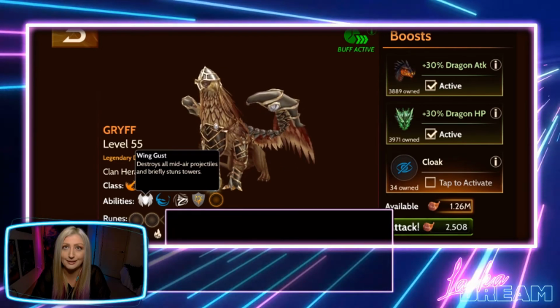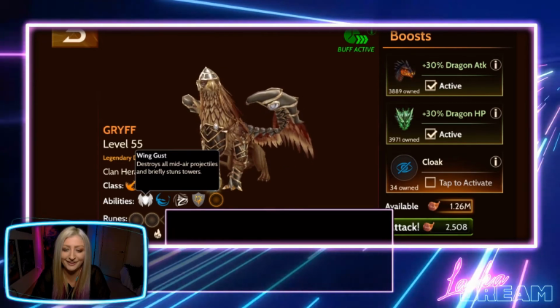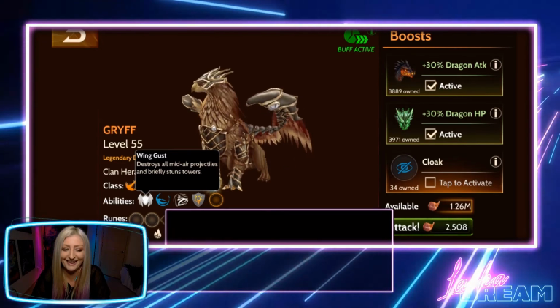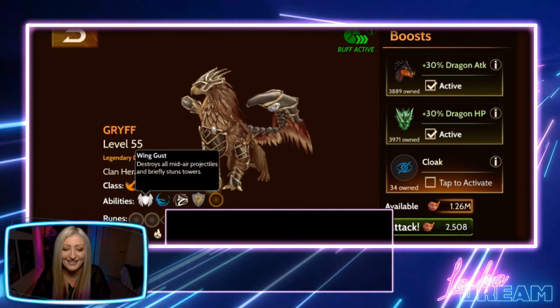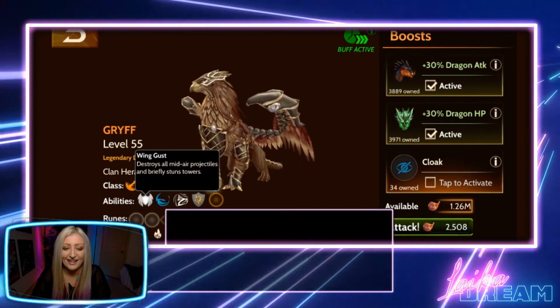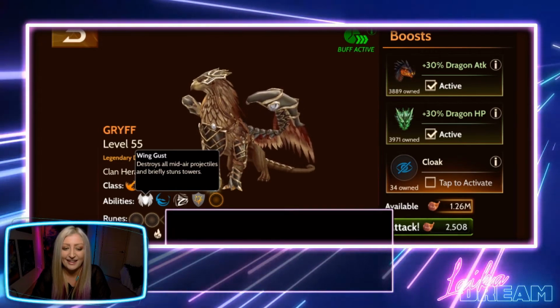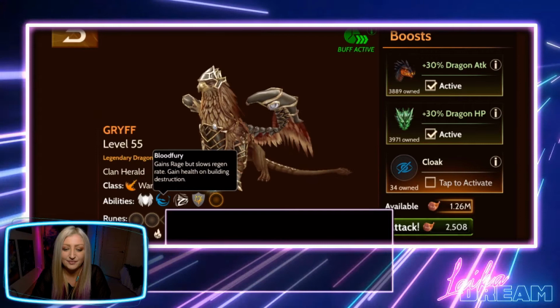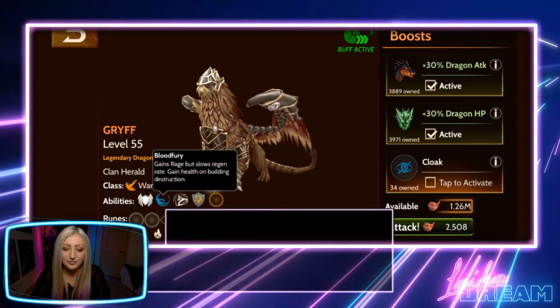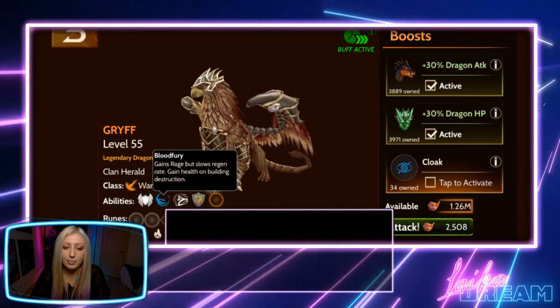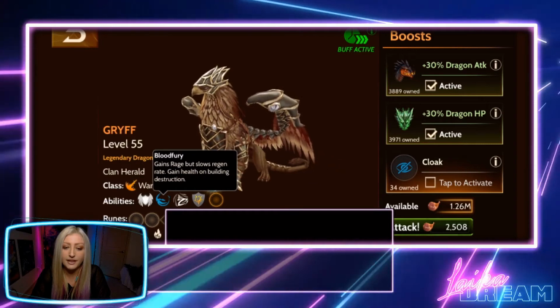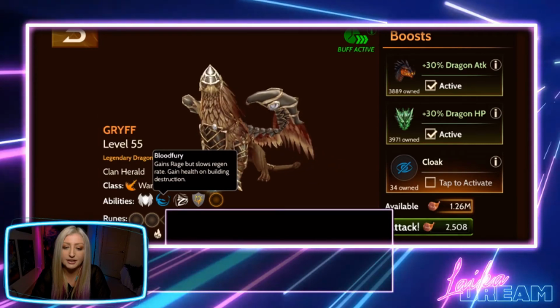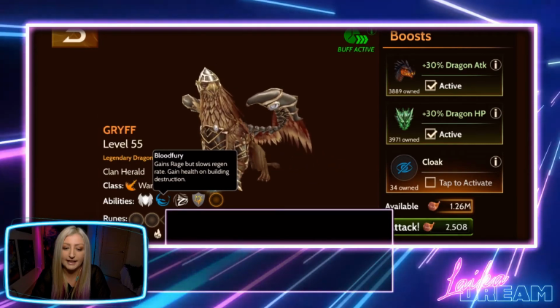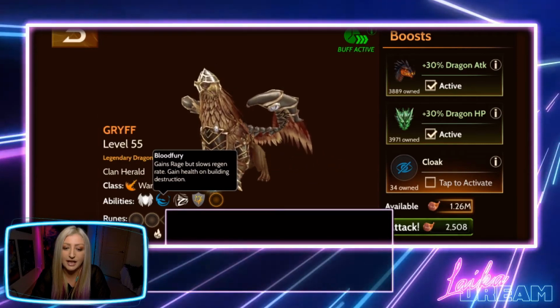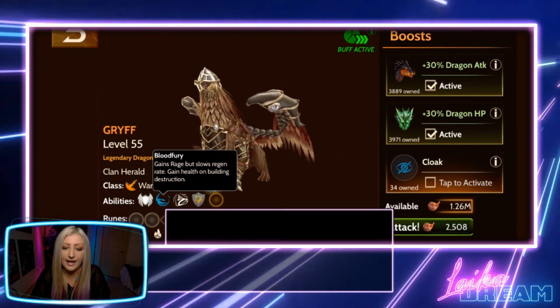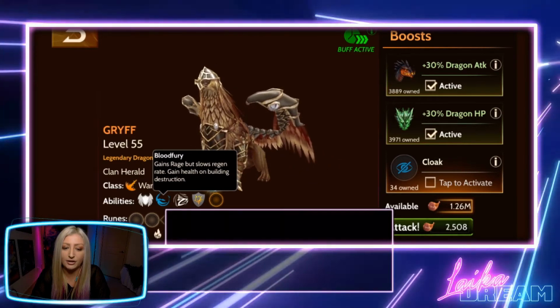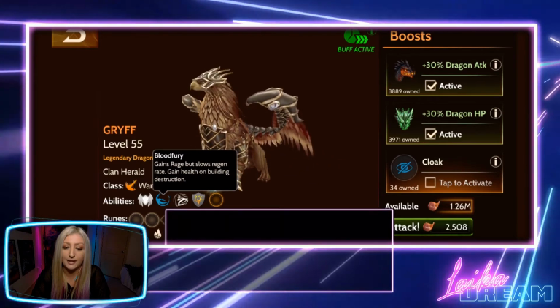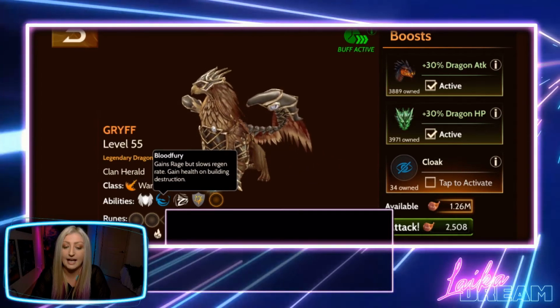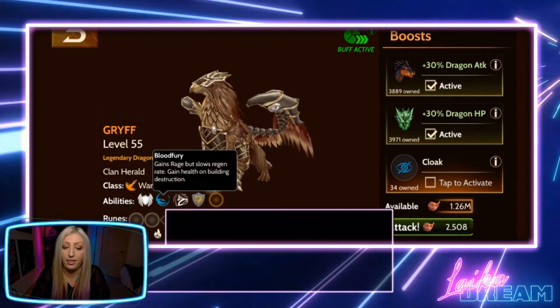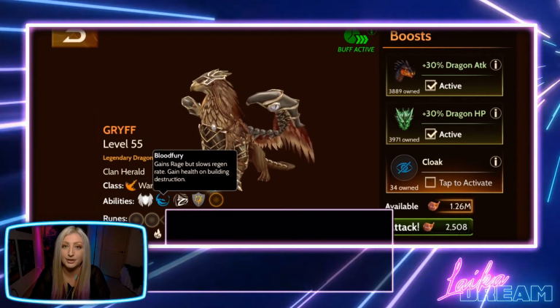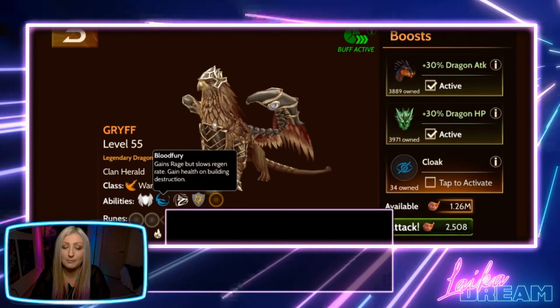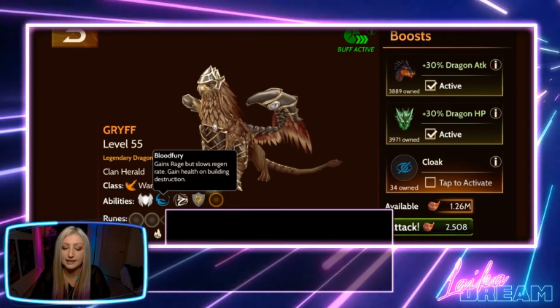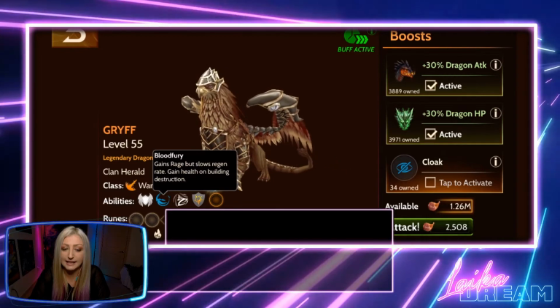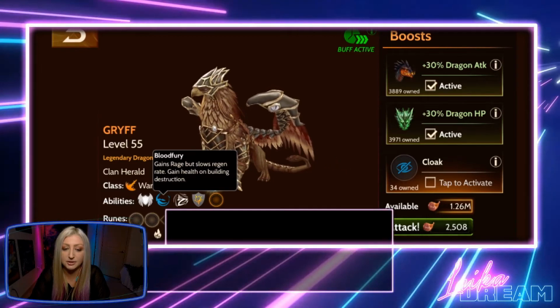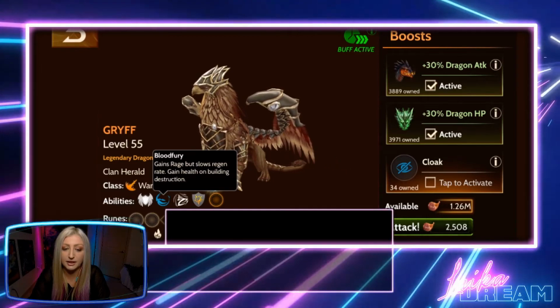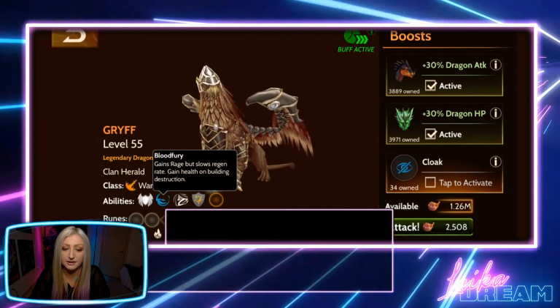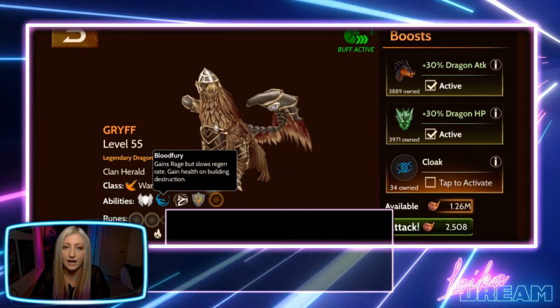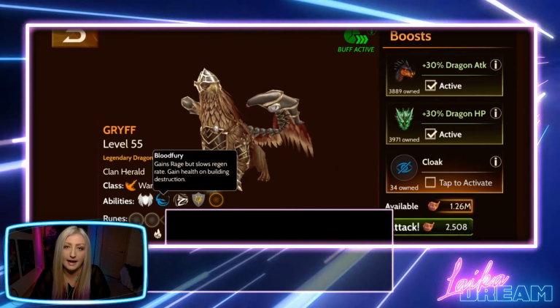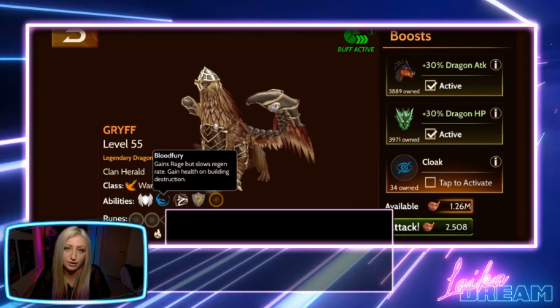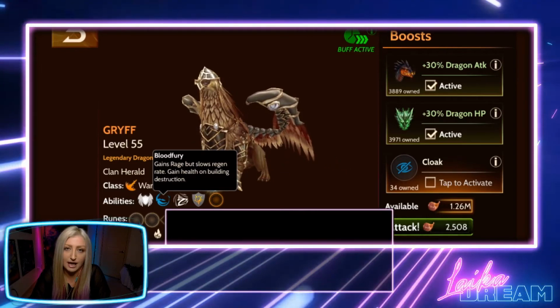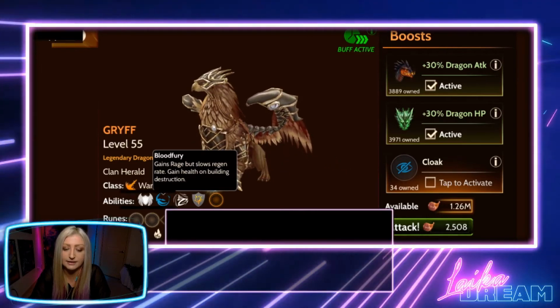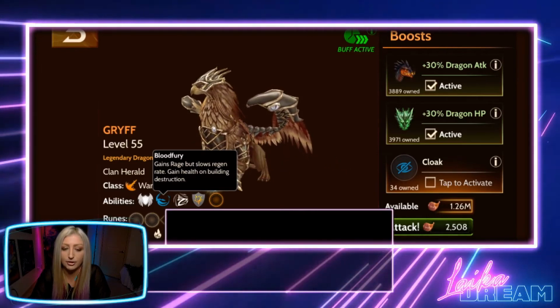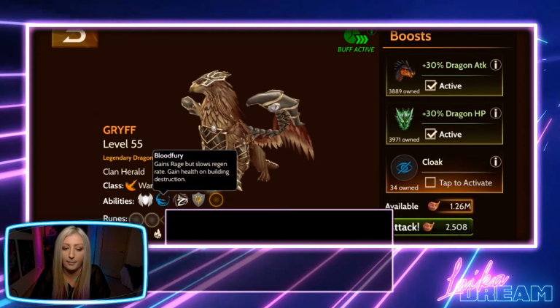Blood Fury gains rage and also gains health. That's what you want to use when you start dying. And as you destroy towers, you get health back.